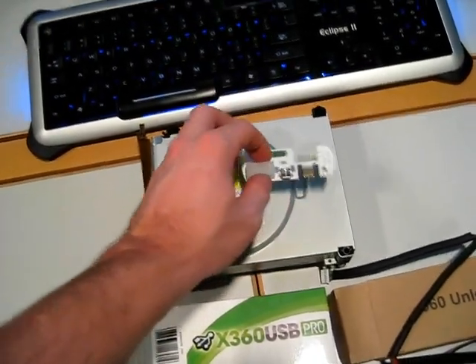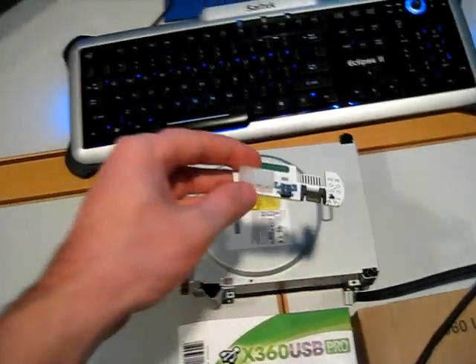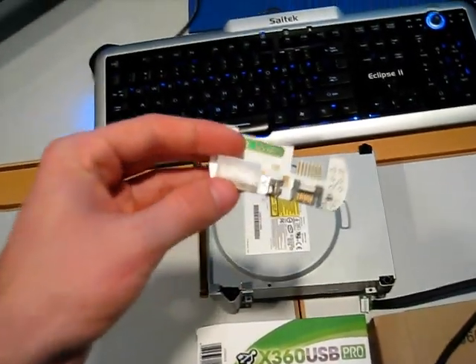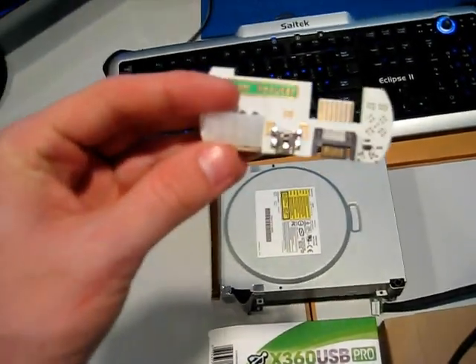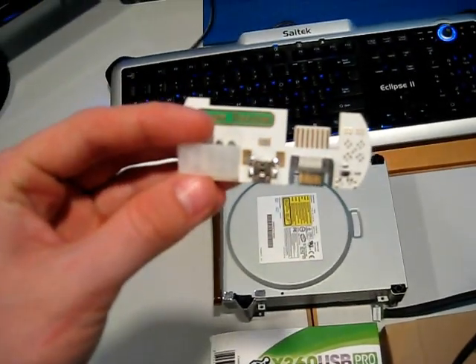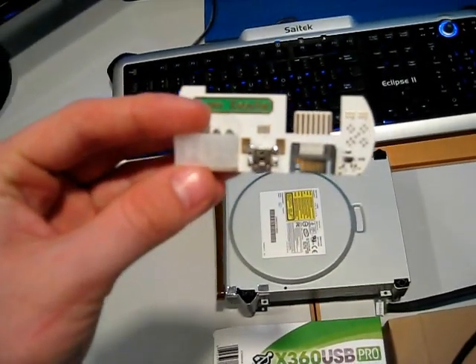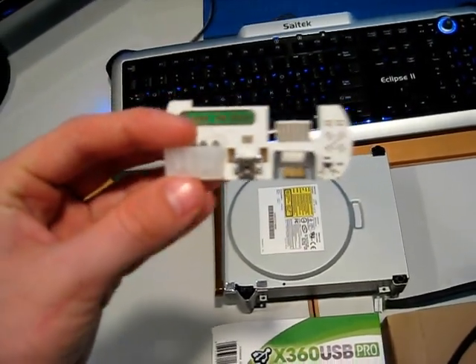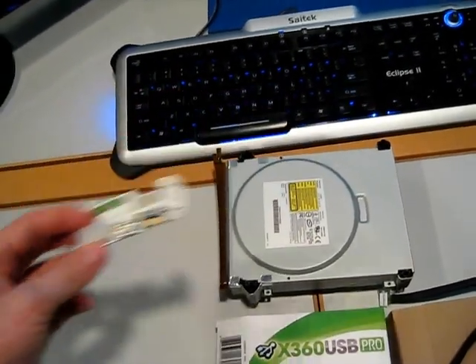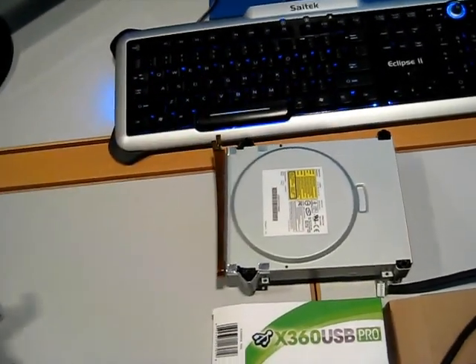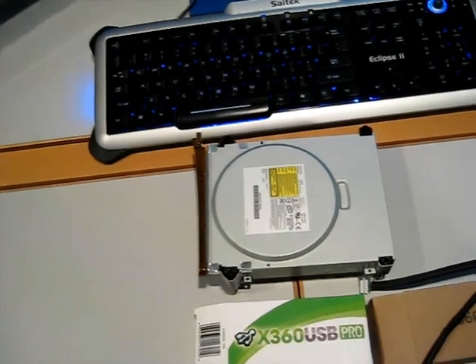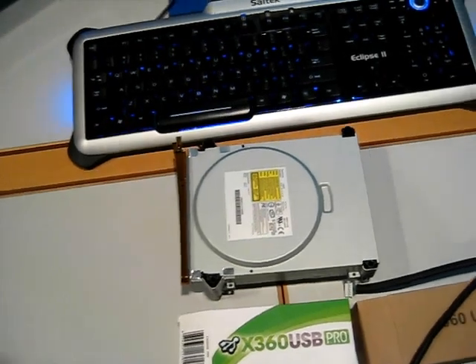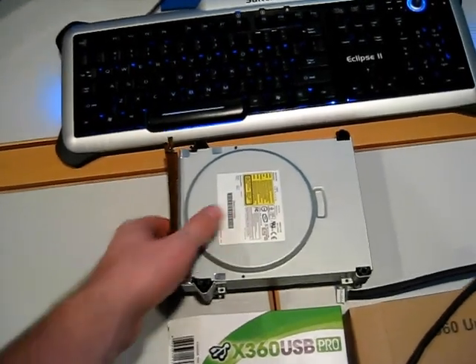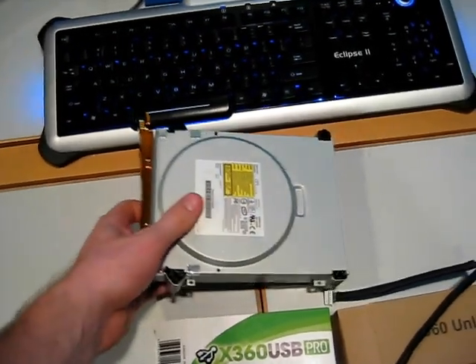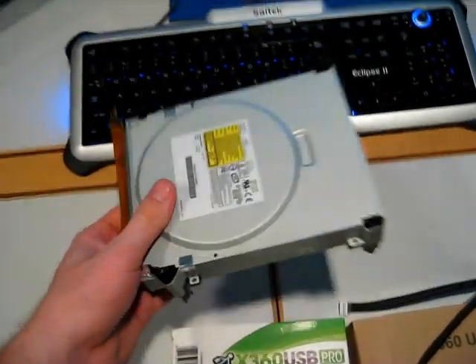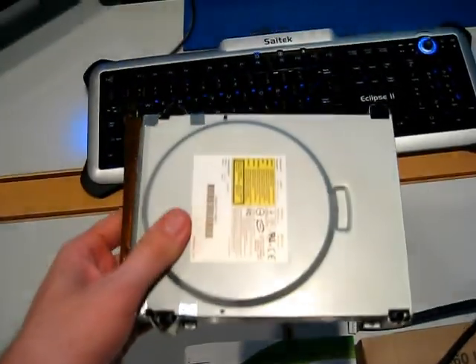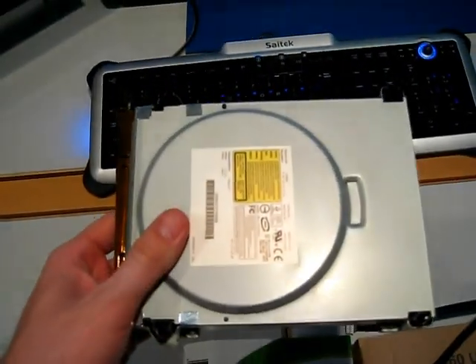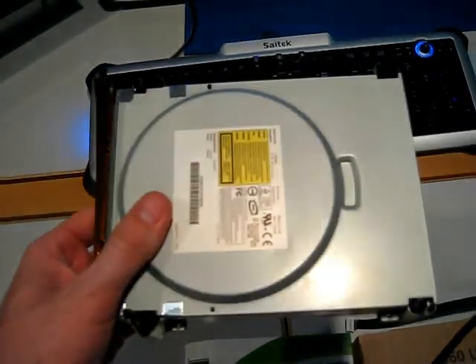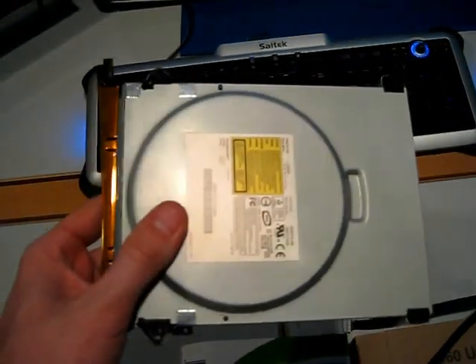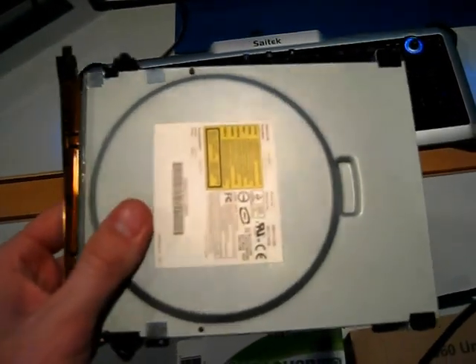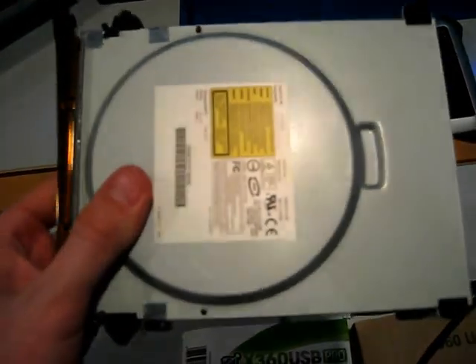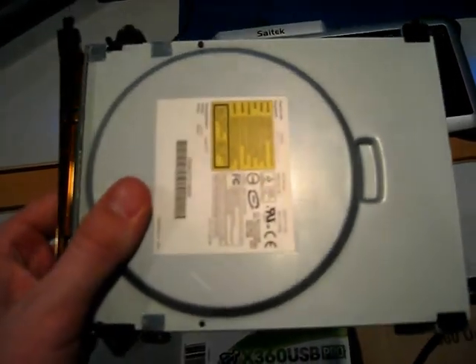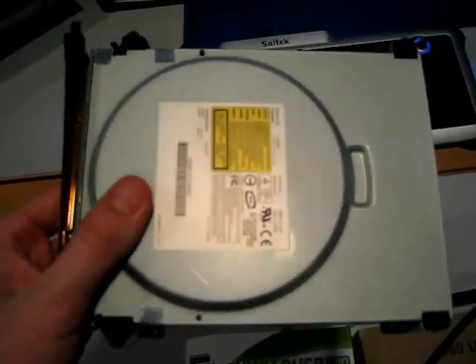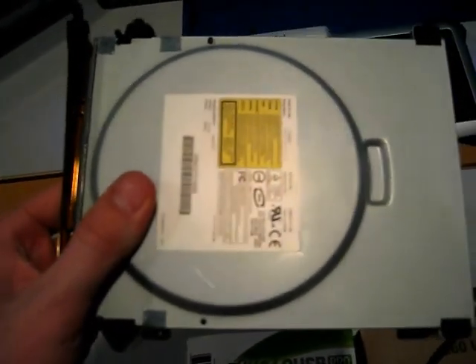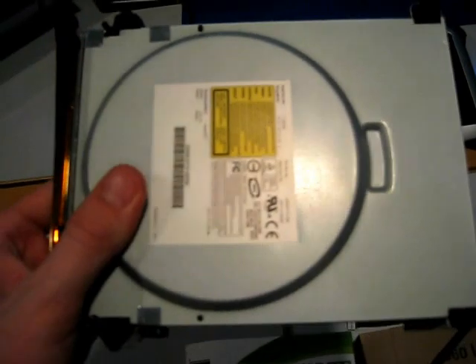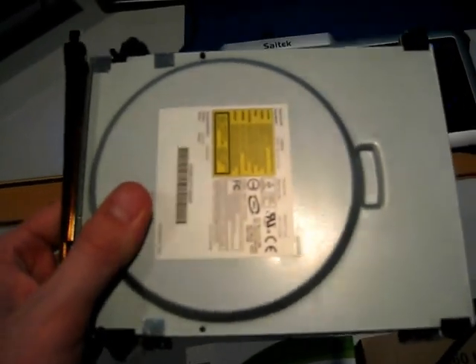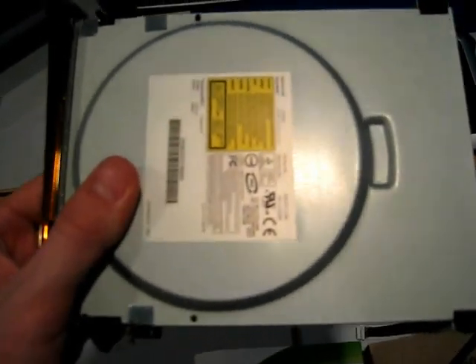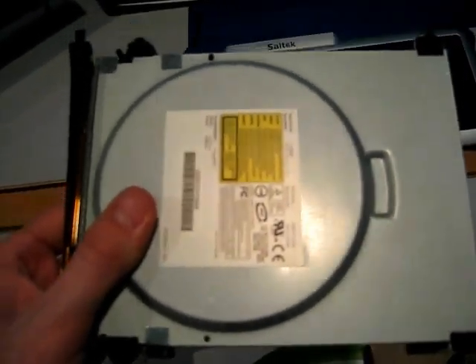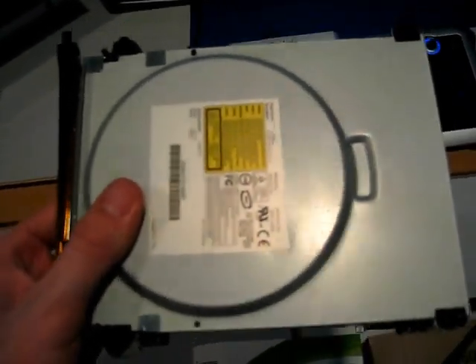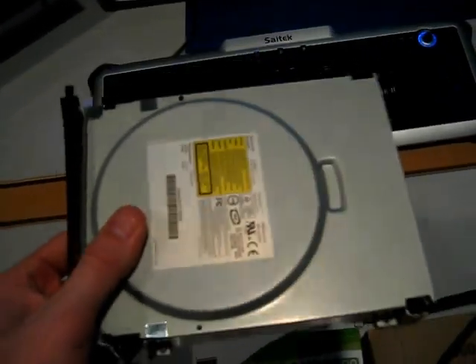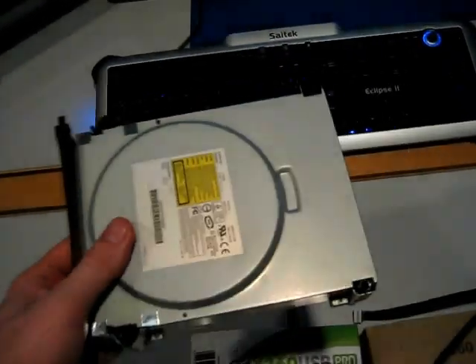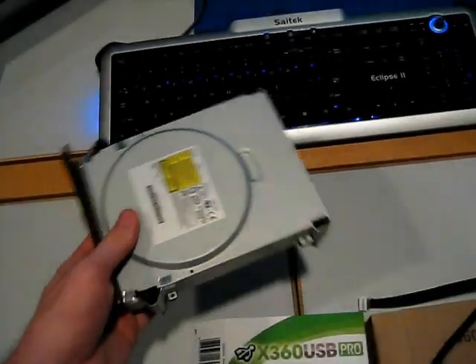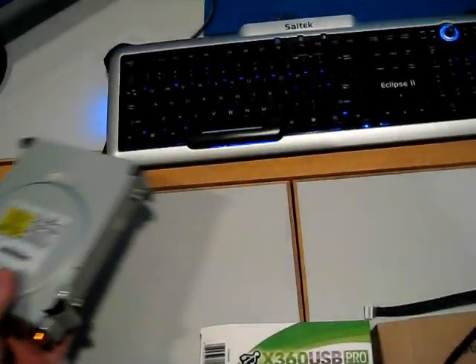We have a hard drive kit right here. I'd recommend buying drives from Amazon. Don't buy from eBay, please — I beg you.